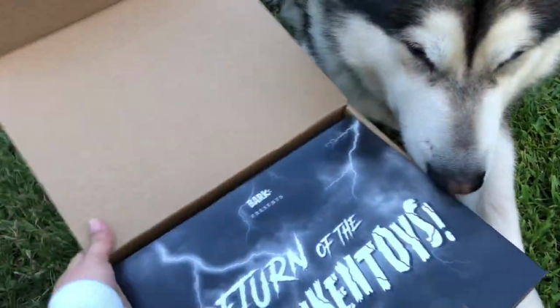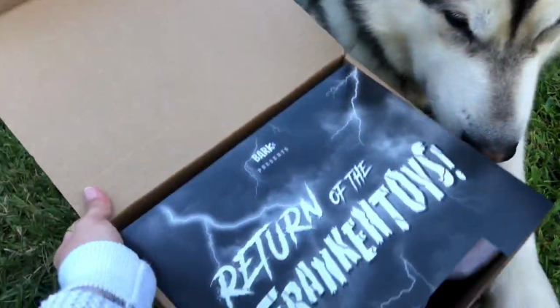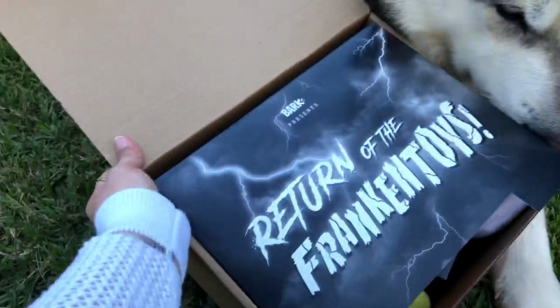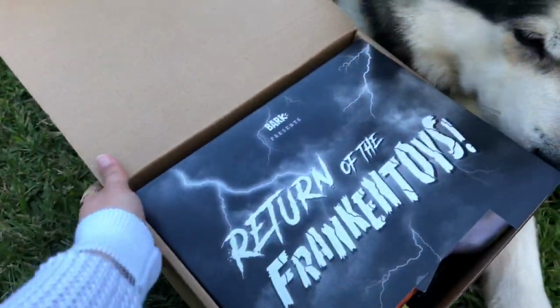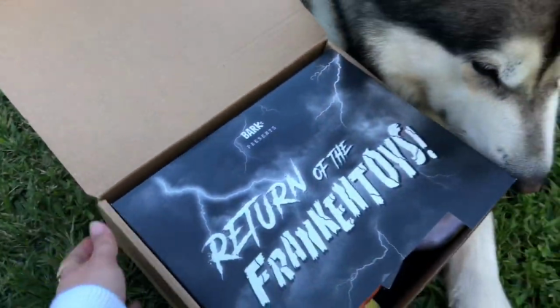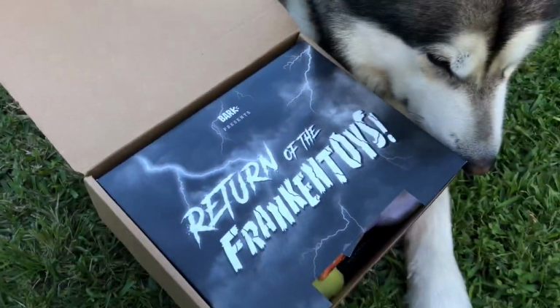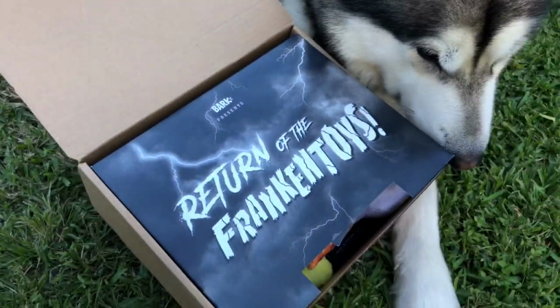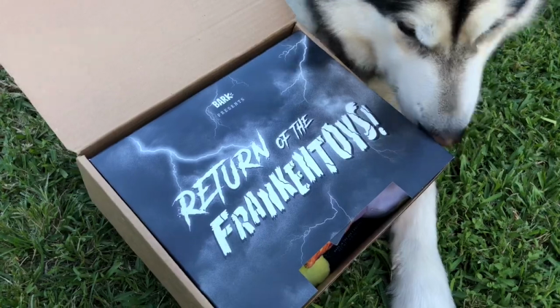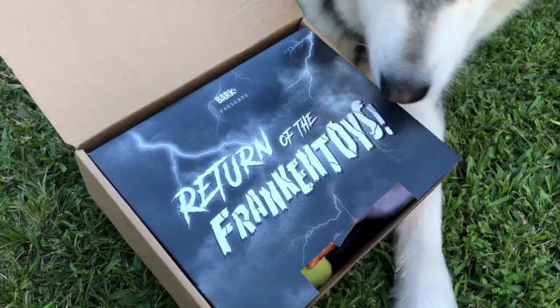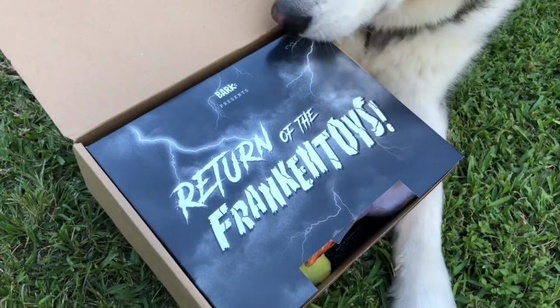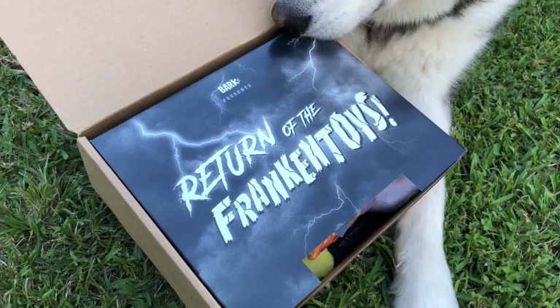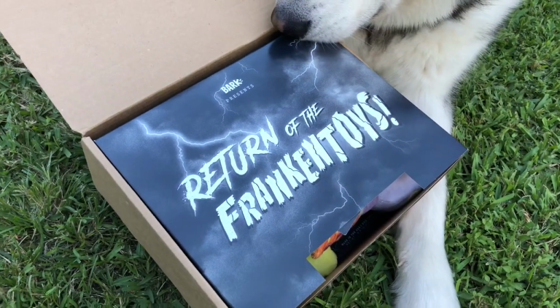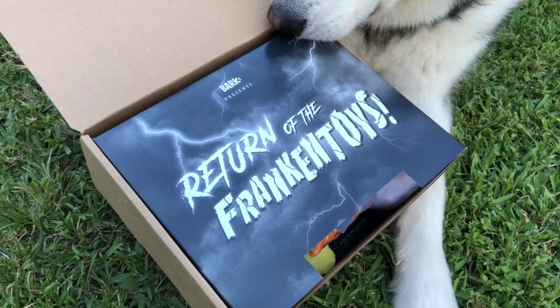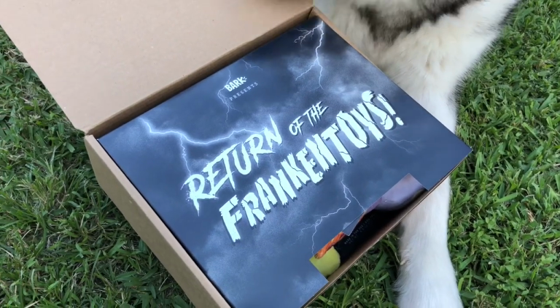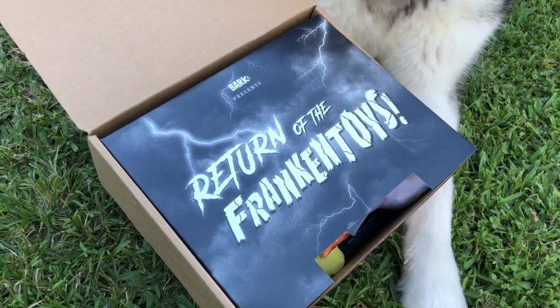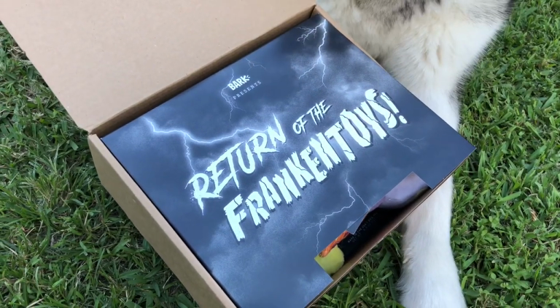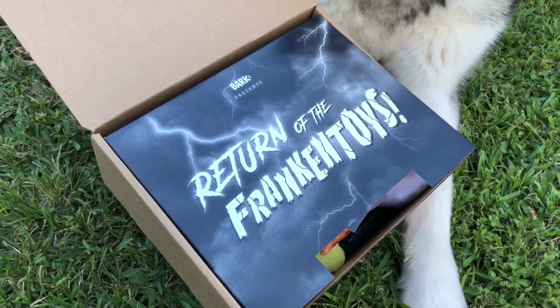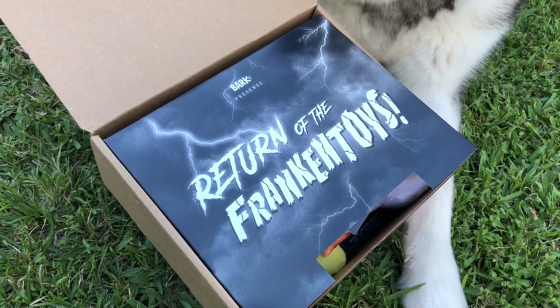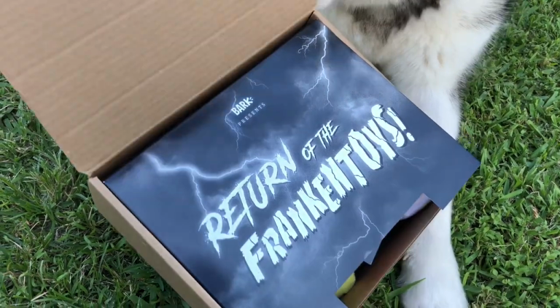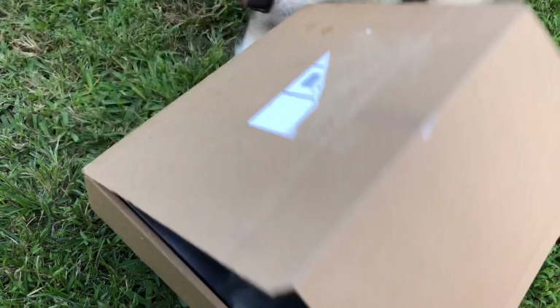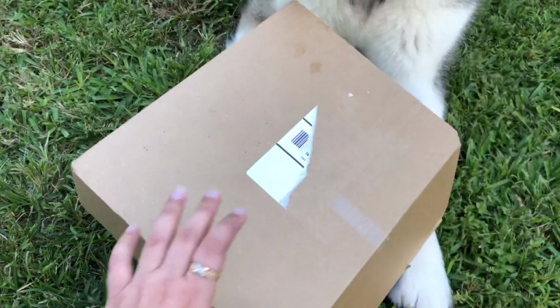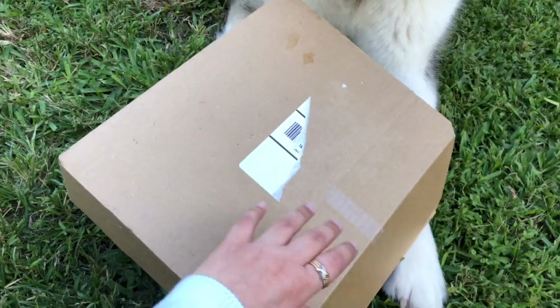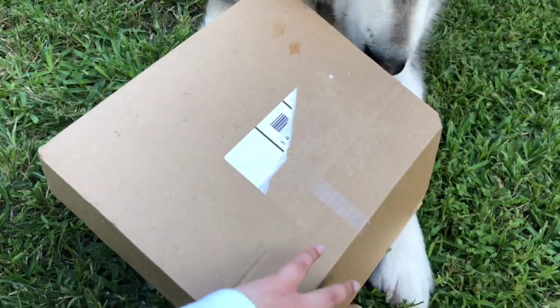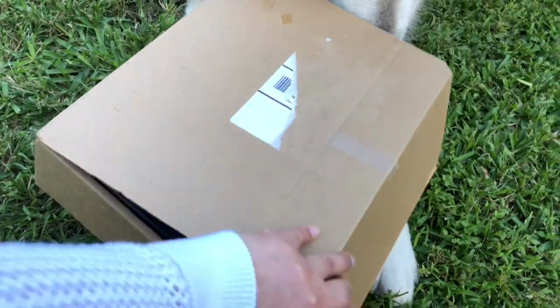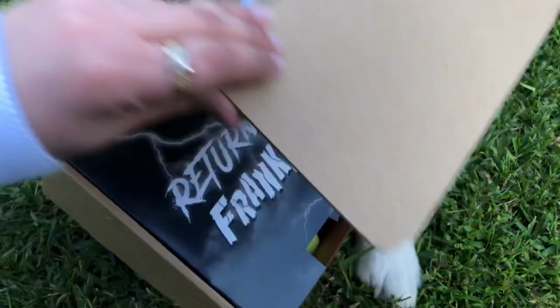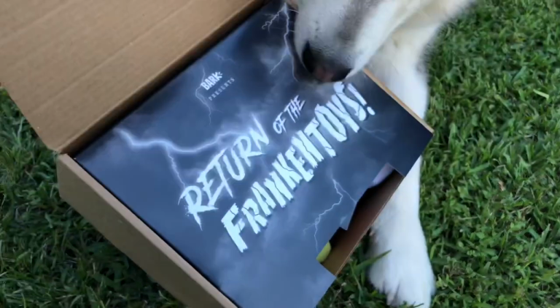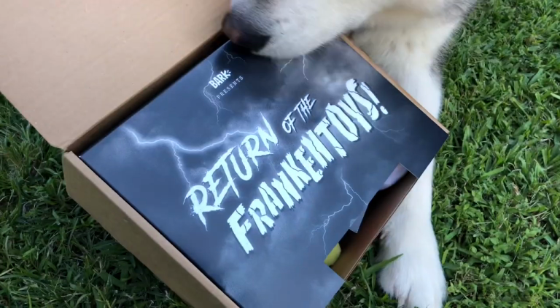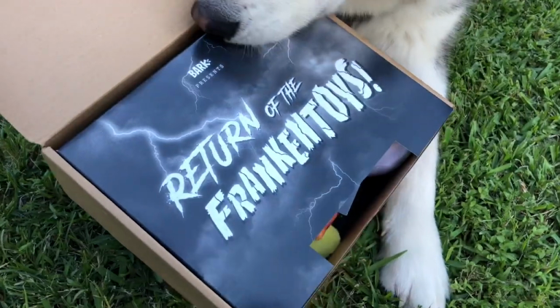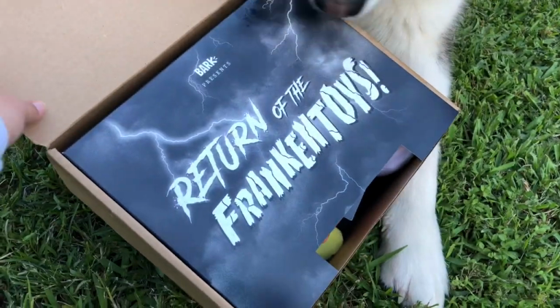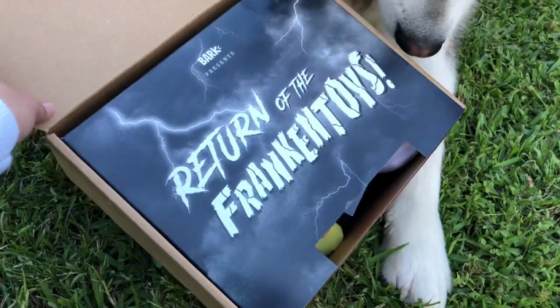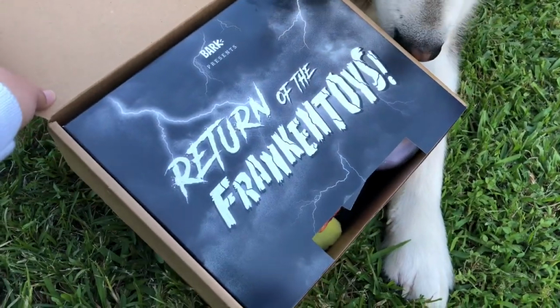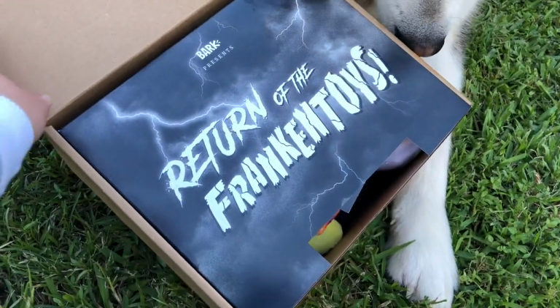Let's see. Bark presents the Return of Frankentoys? Frankentoys? Yes, on Frankentoys.